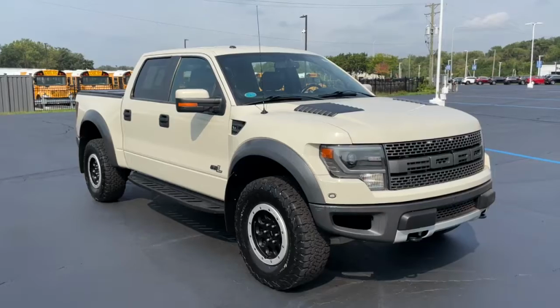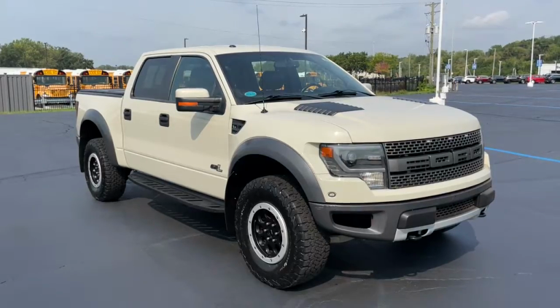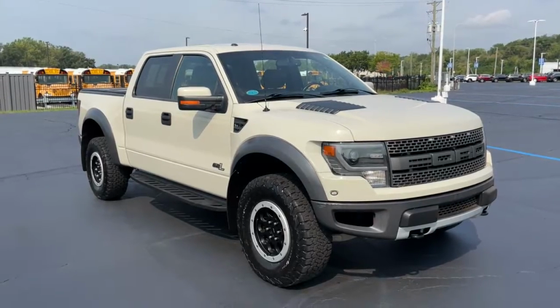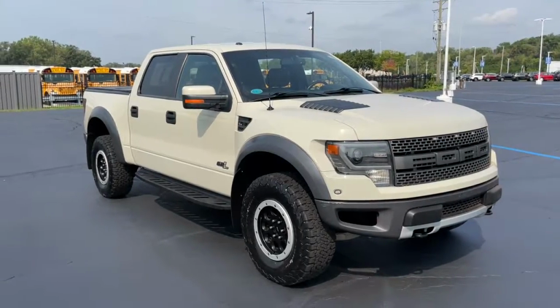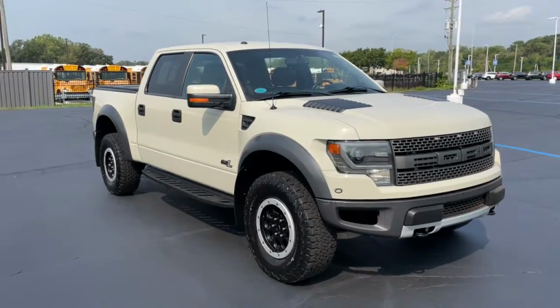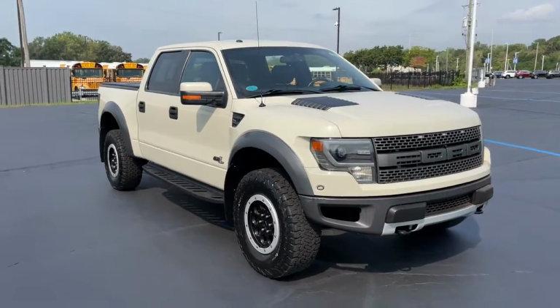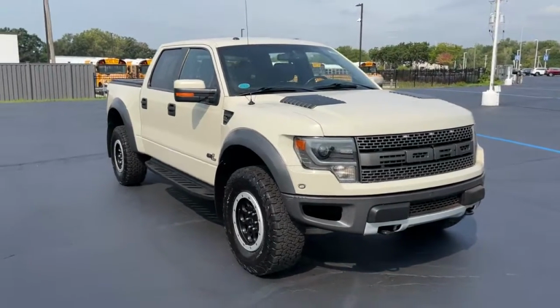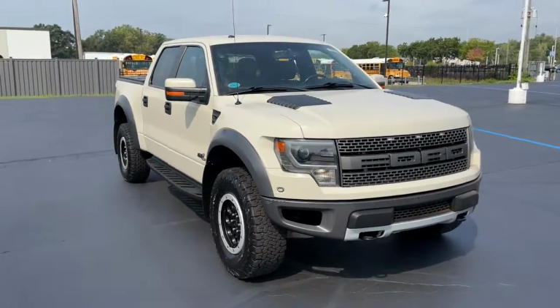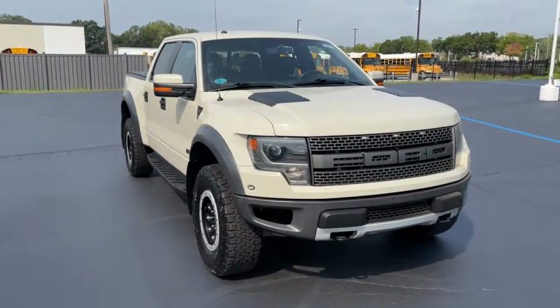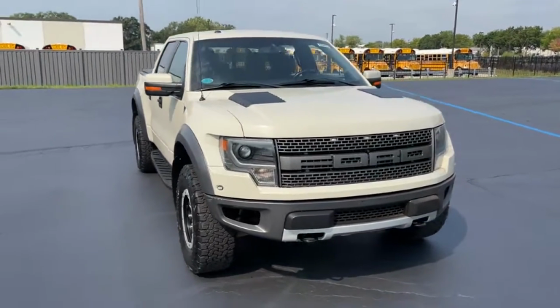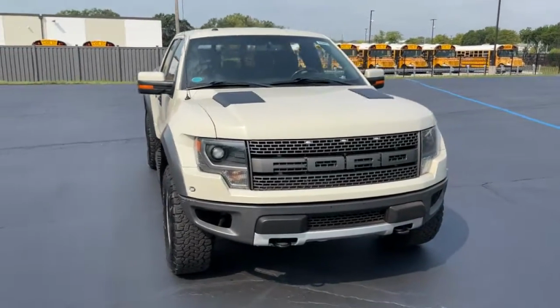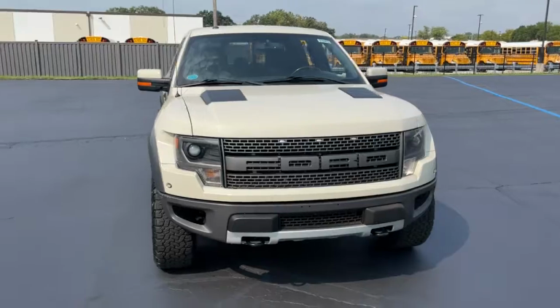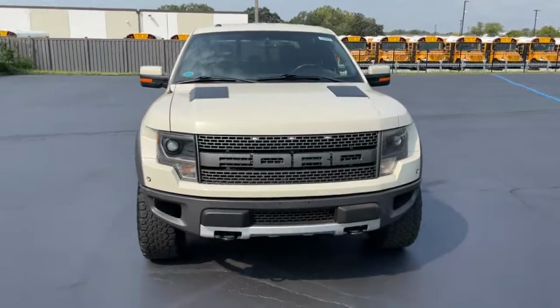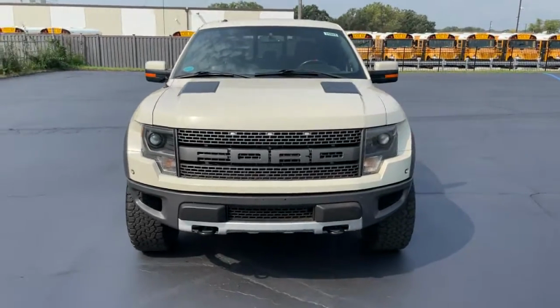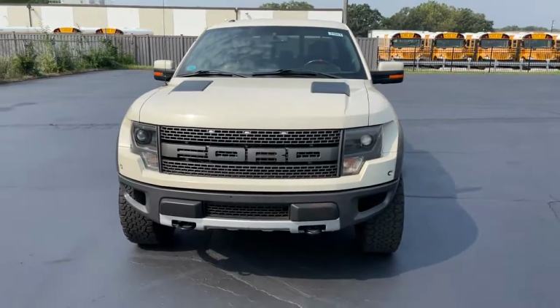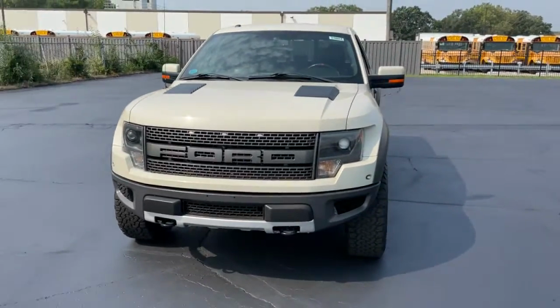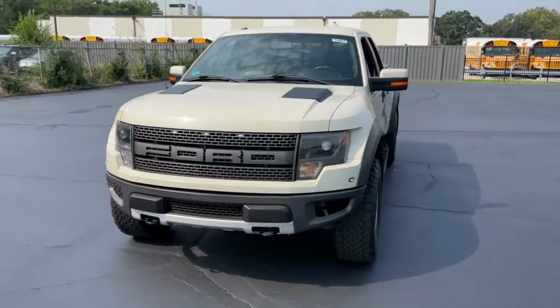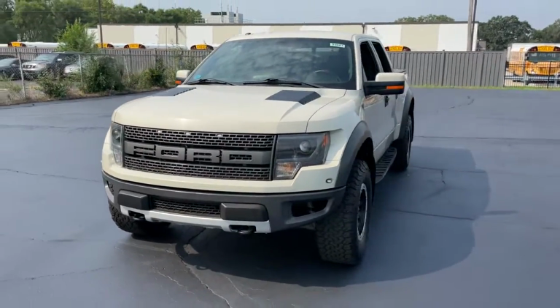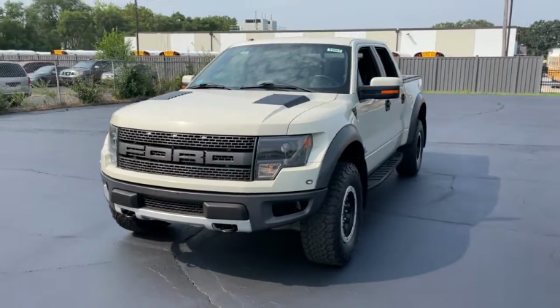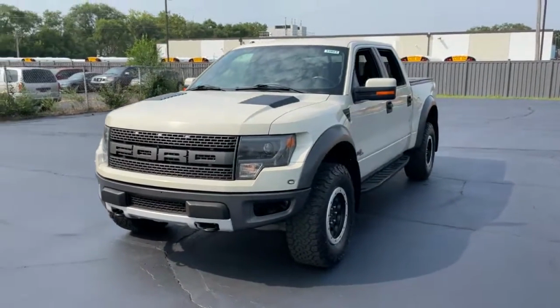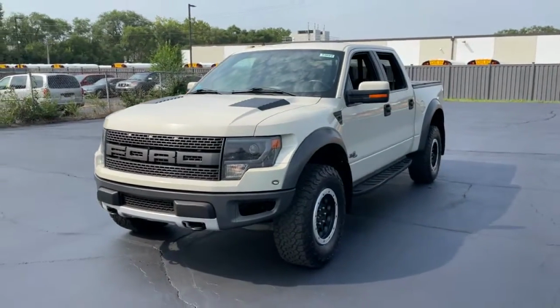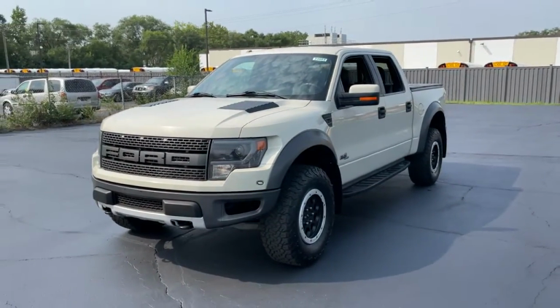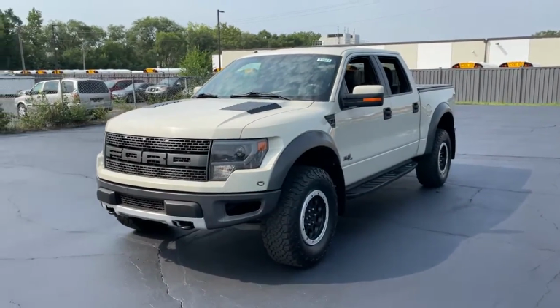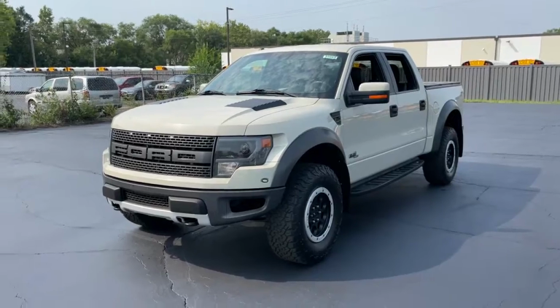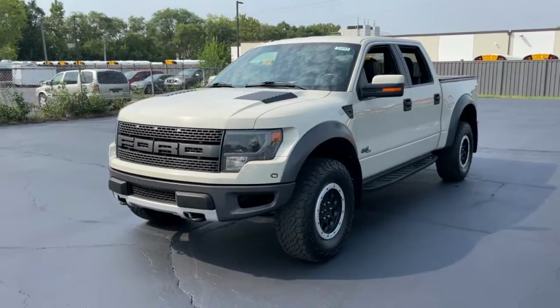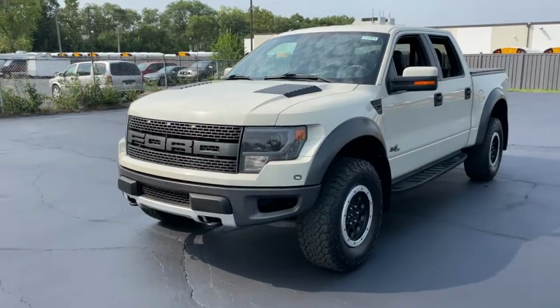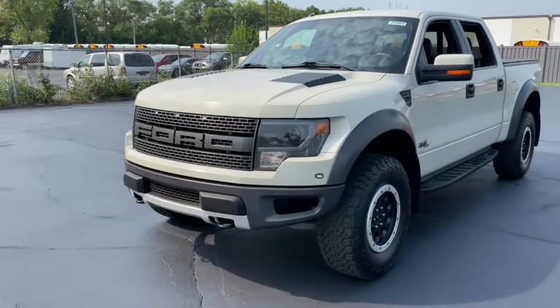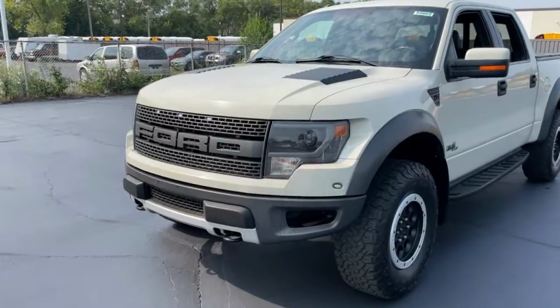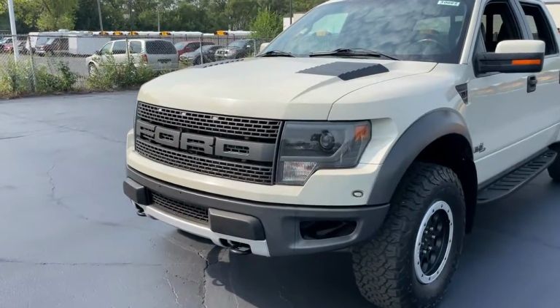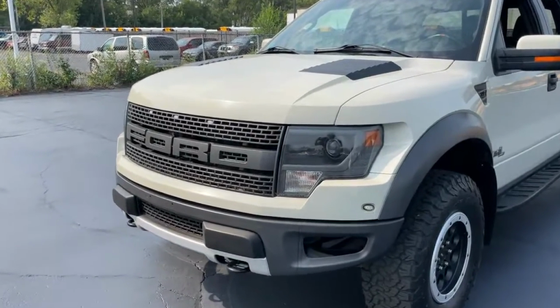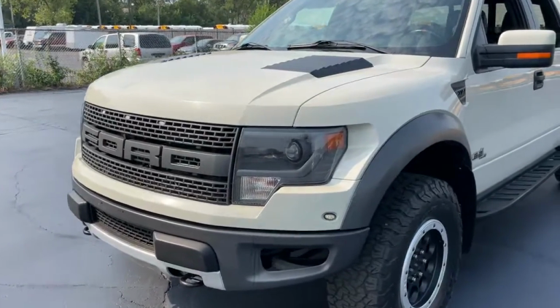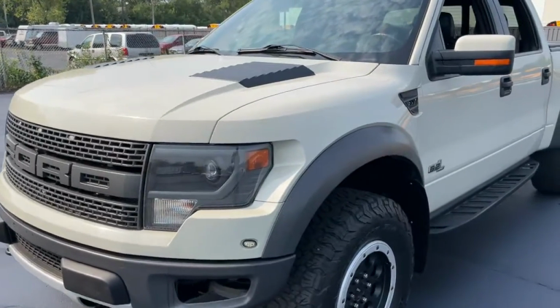Check out this 2013 Ford F-150. This vehicle still has fewer than 120,000 miles on the clock, so it won't last long. This rugged F-150 is ready for work, off-roading, or a little R&R.